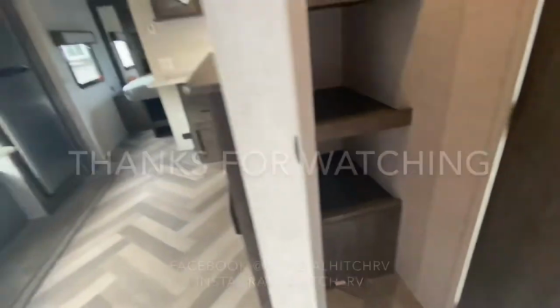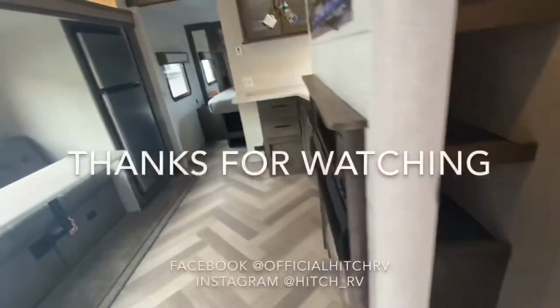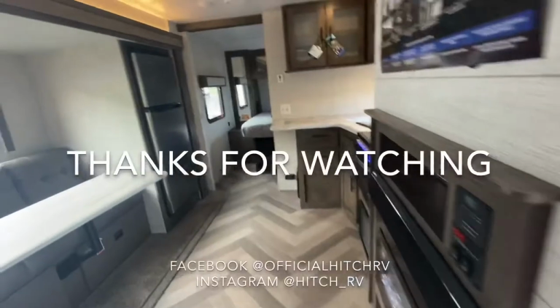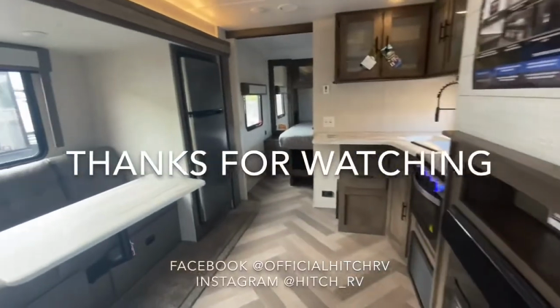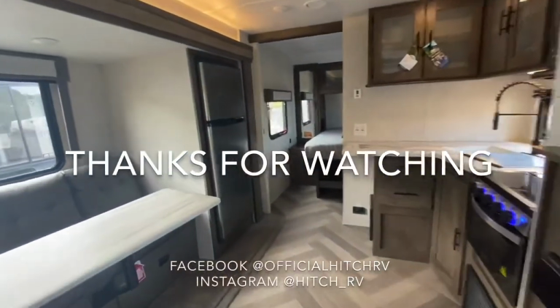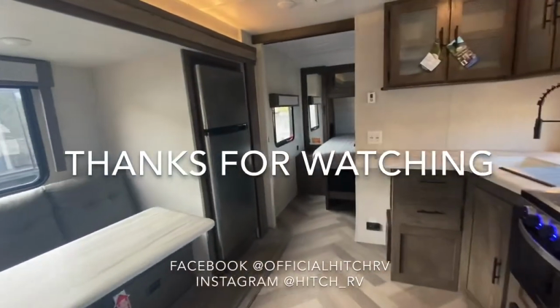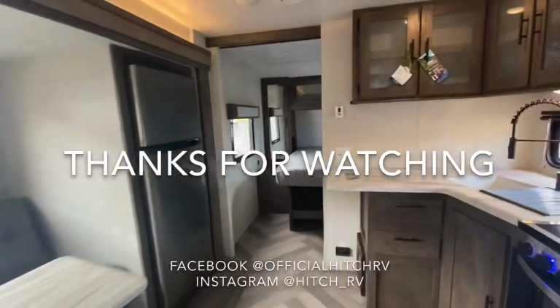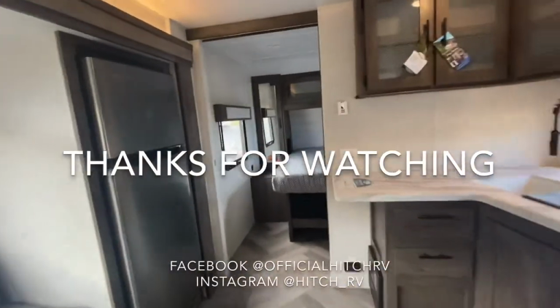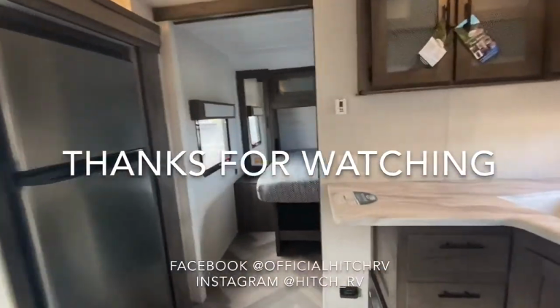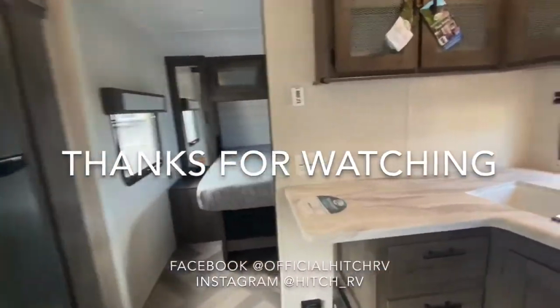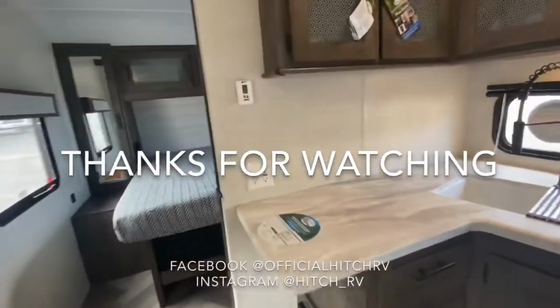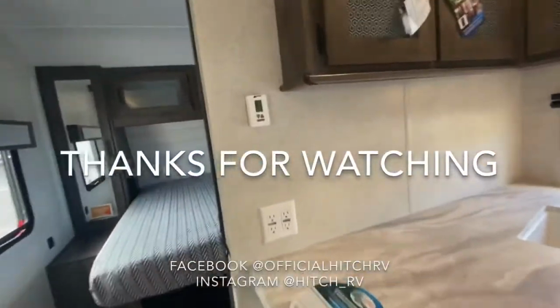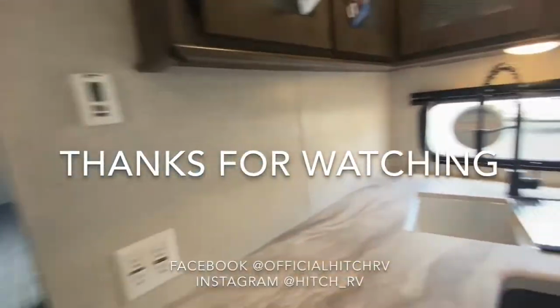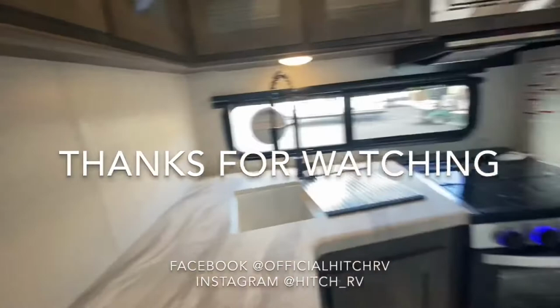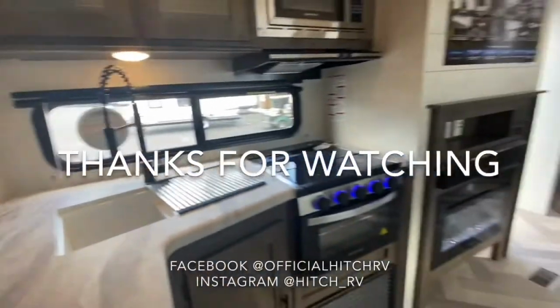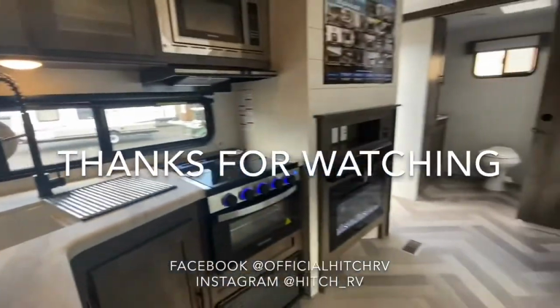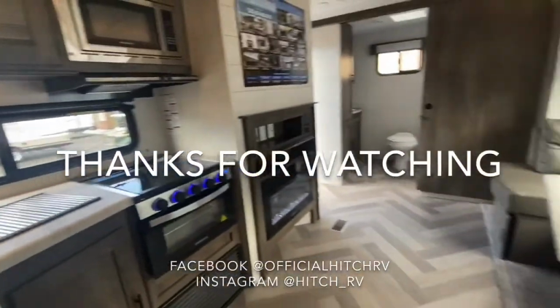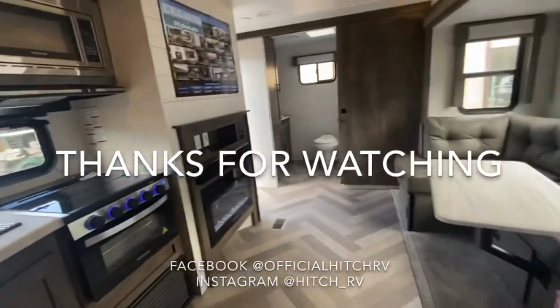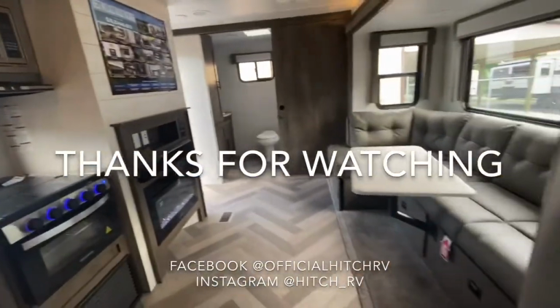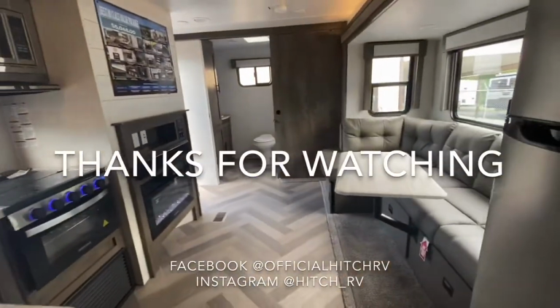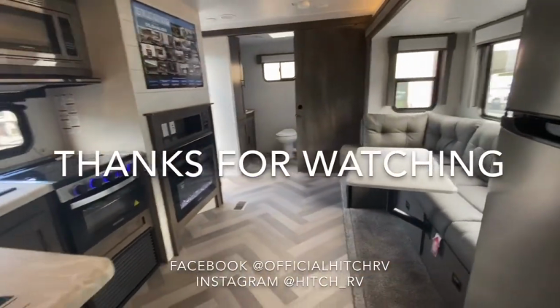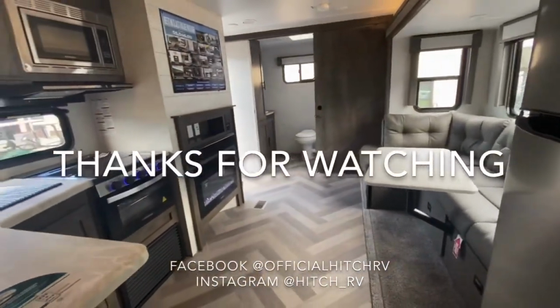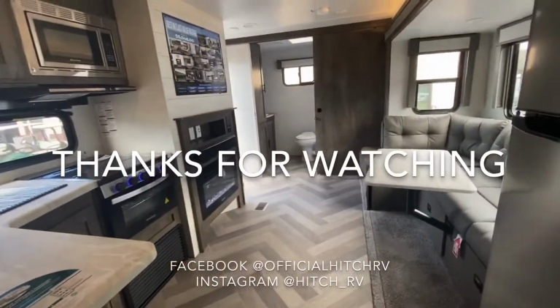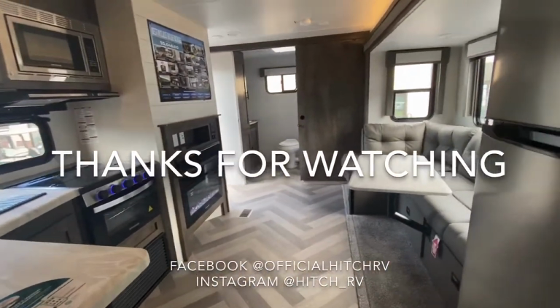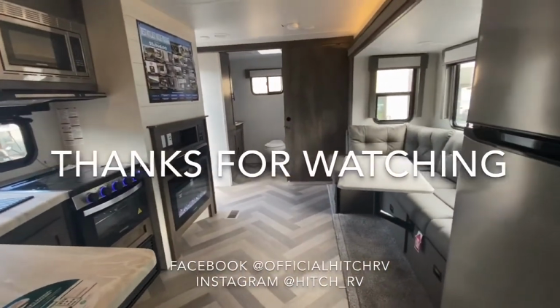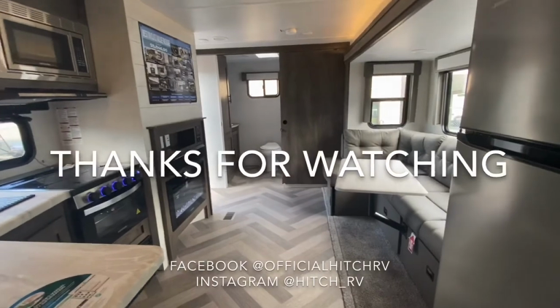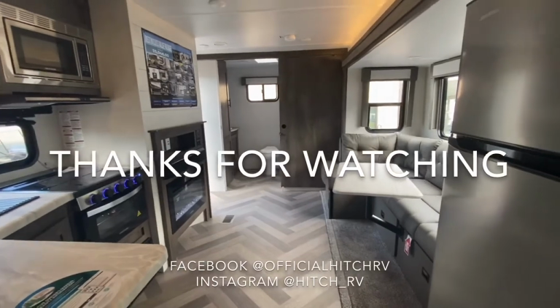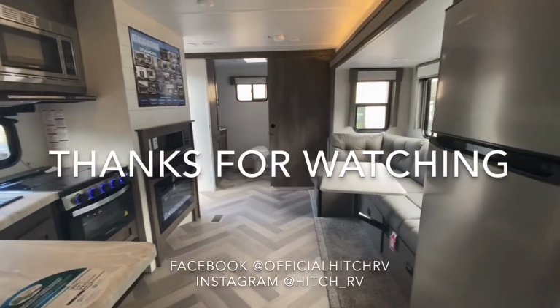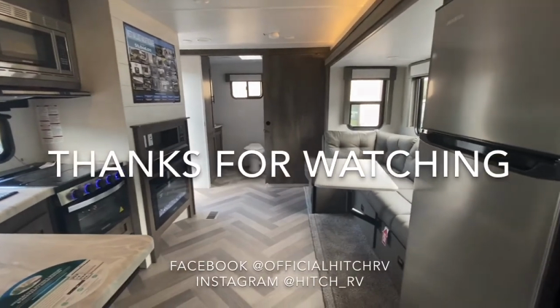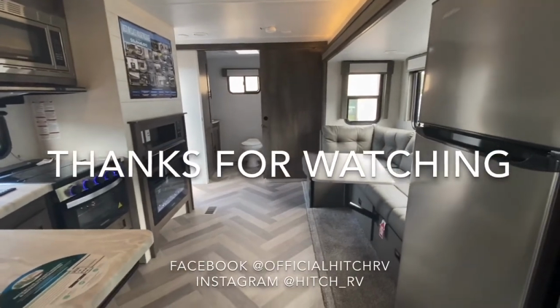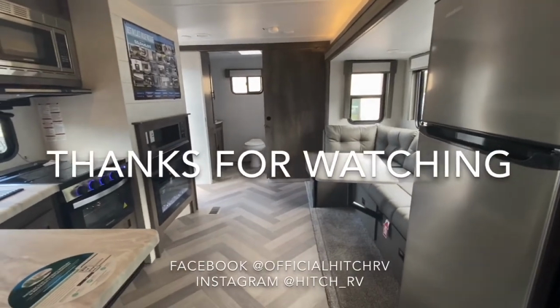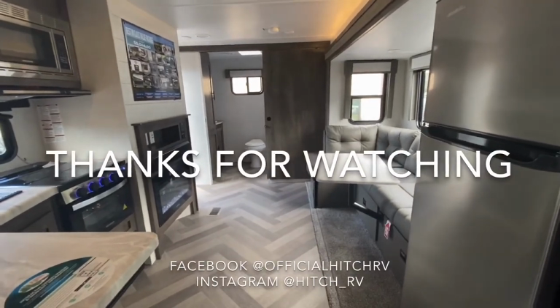So this was a quick tour on the Forest River Wildwood 22RBS. If you have any questions please contact our sales team or DM us on Instagram, Facebook, or YouTube. Thanks for watching and happy camping!